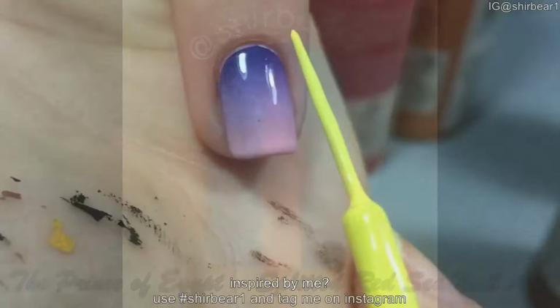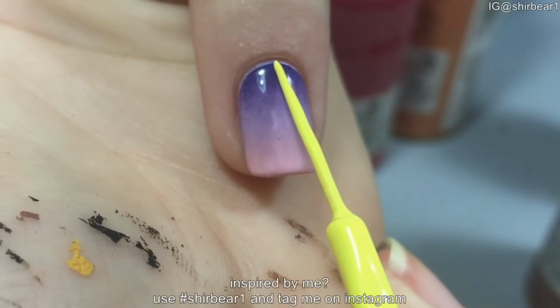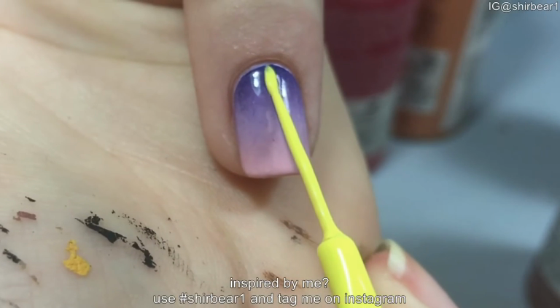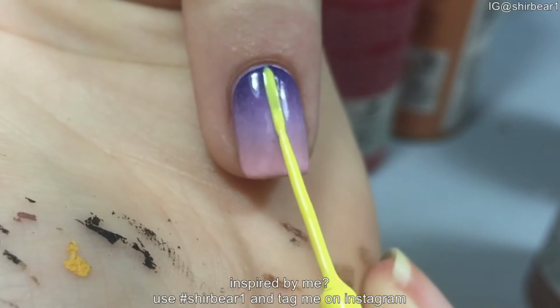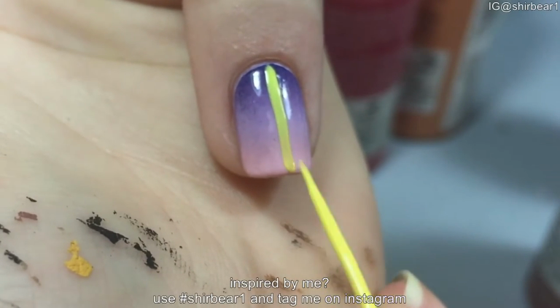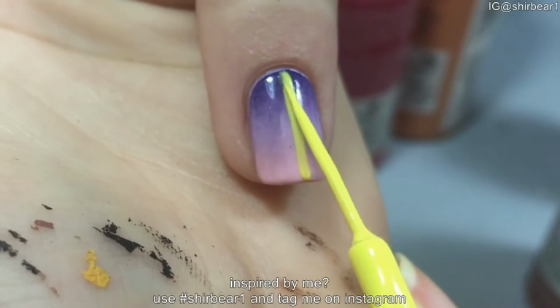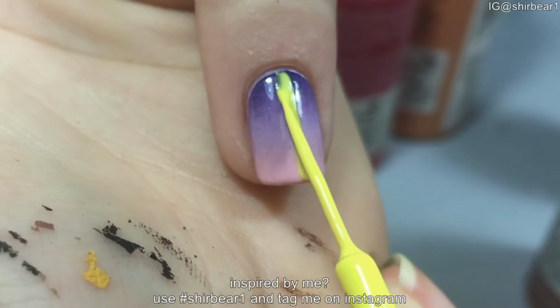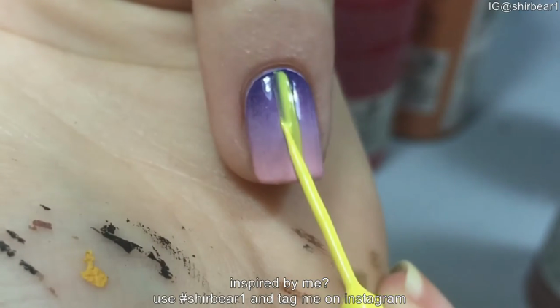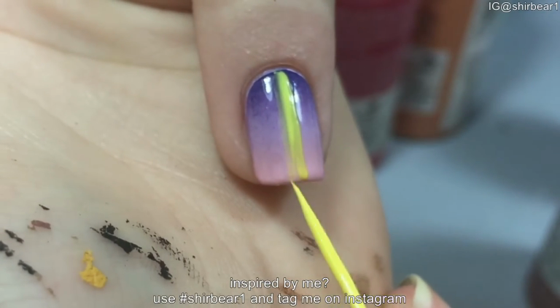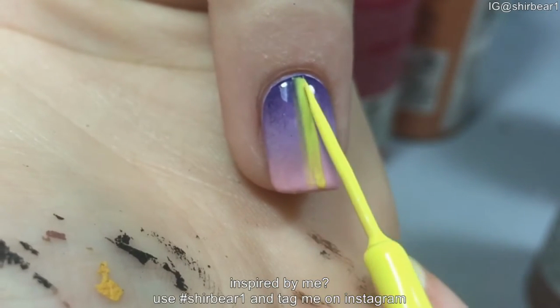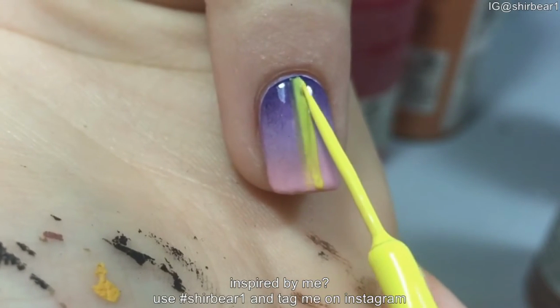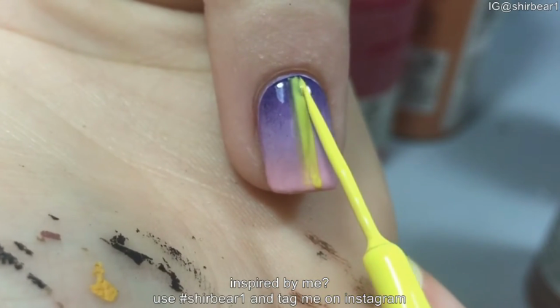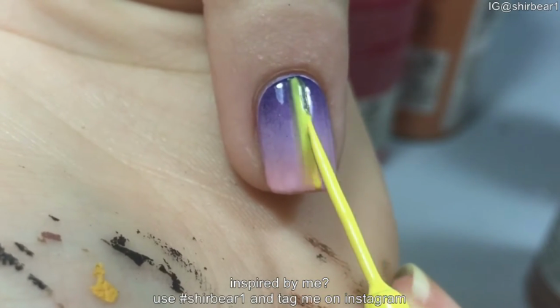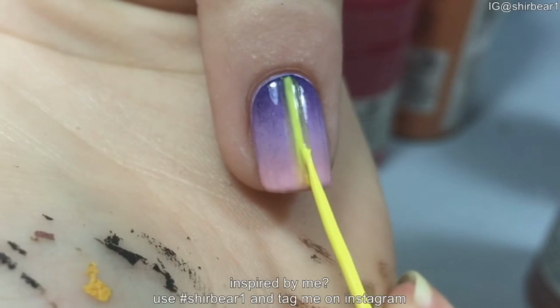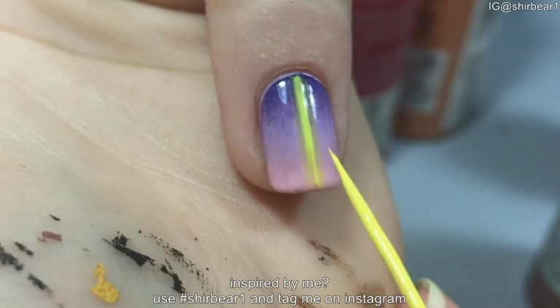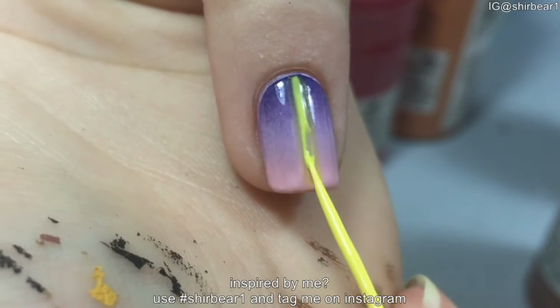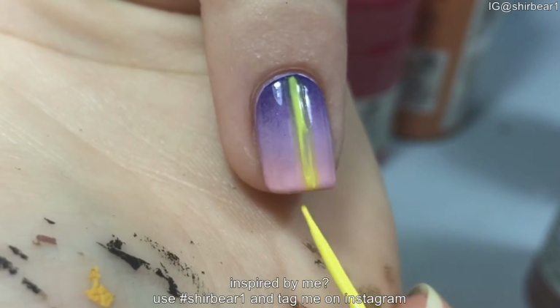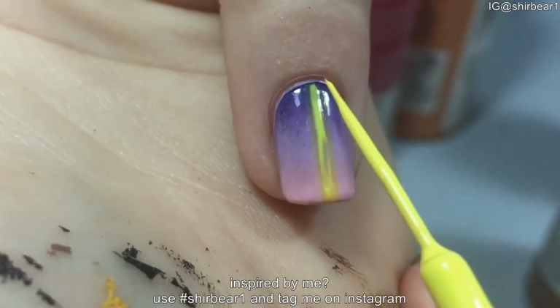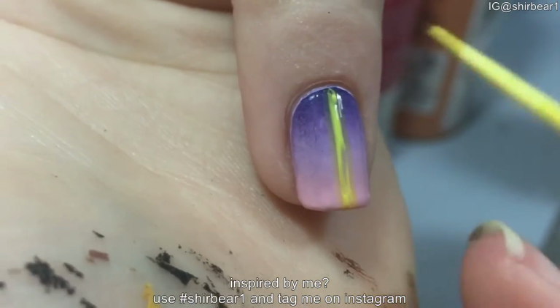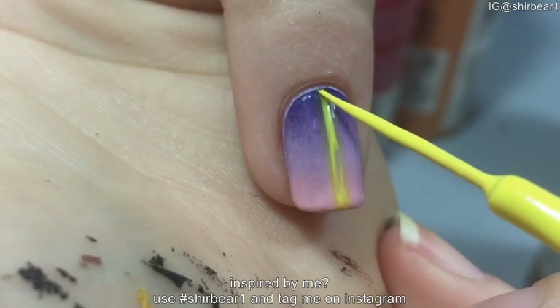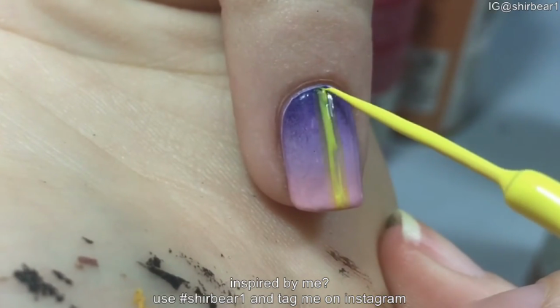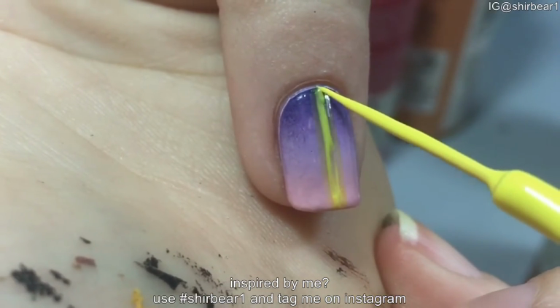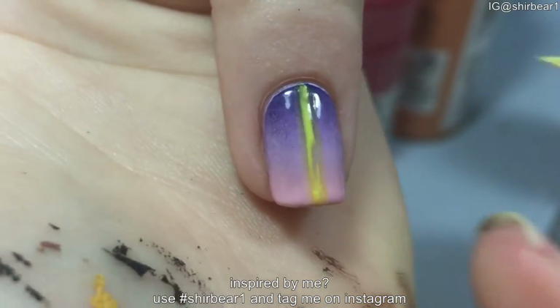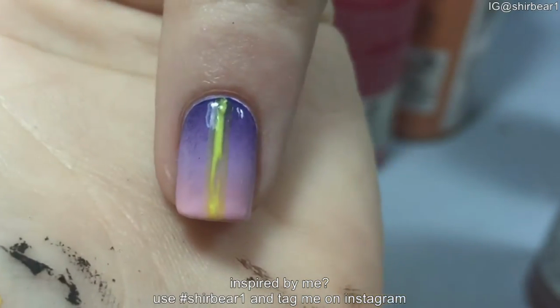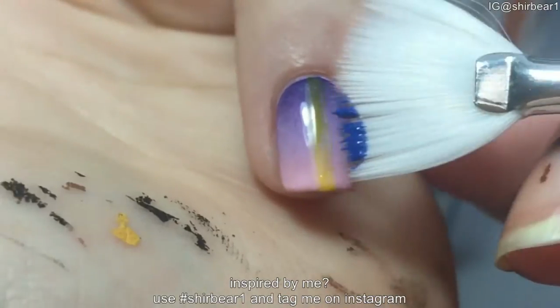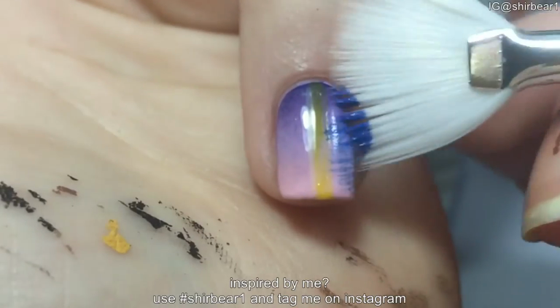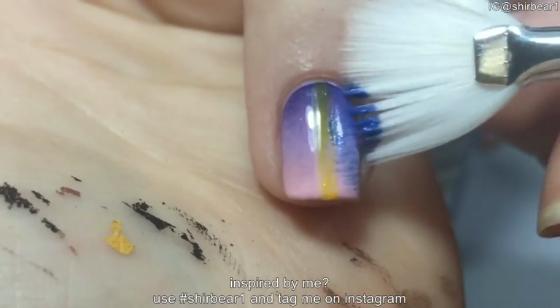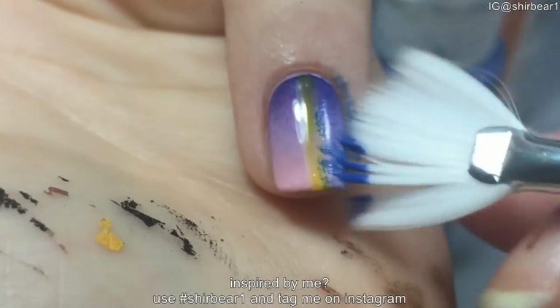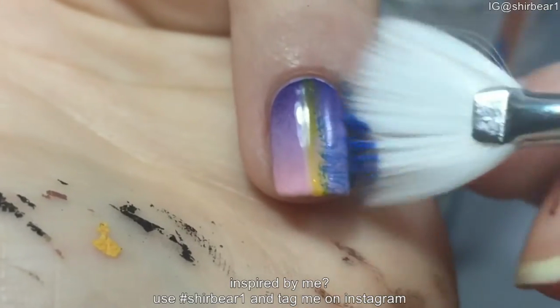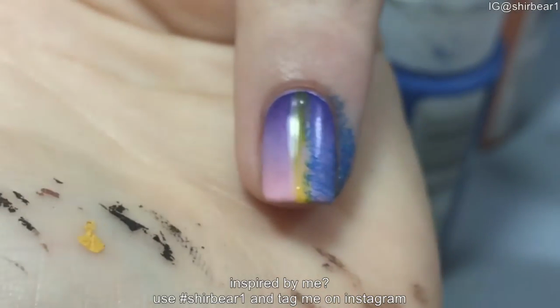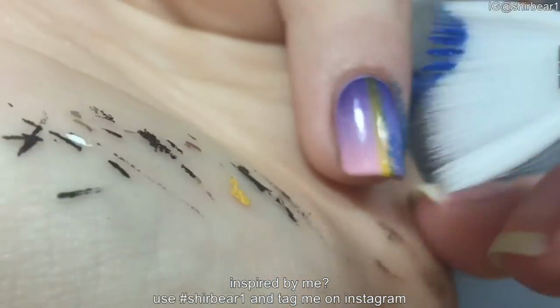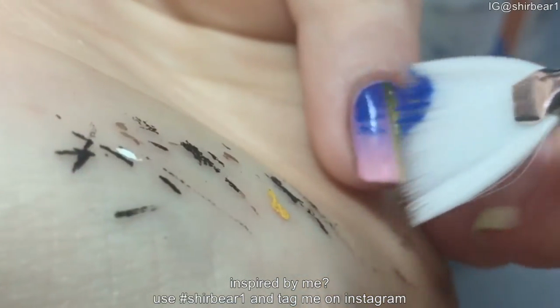Start with a base that I did in my previous video, linked down below. Apply a thick vertical stripe in the middle of the nail with the nail tape, but you can also use vinyls. Then take a fan brush and paint the nail horizontally with dark blue.